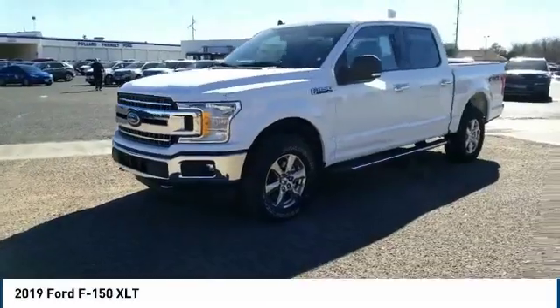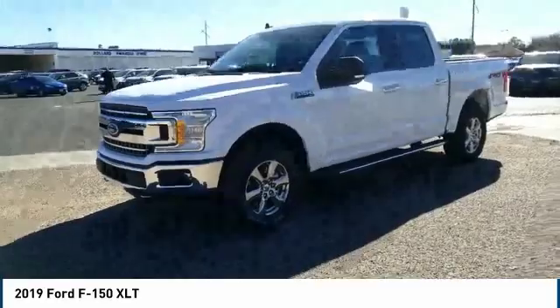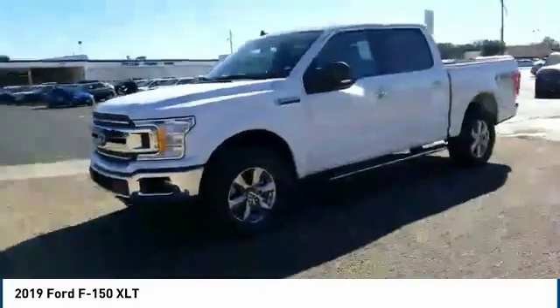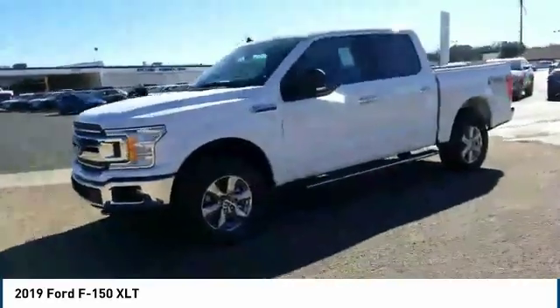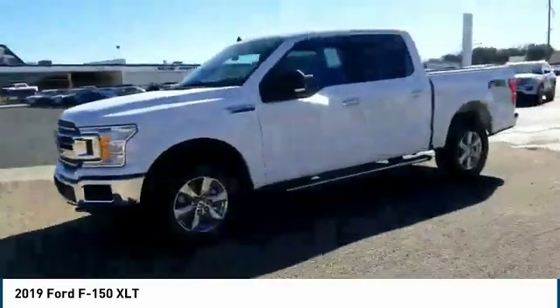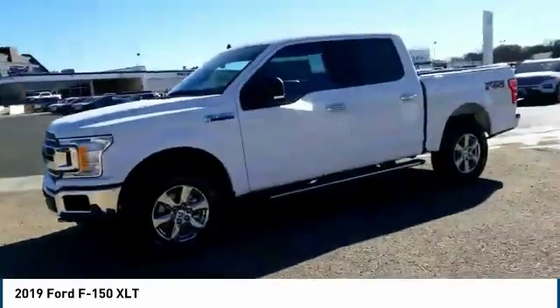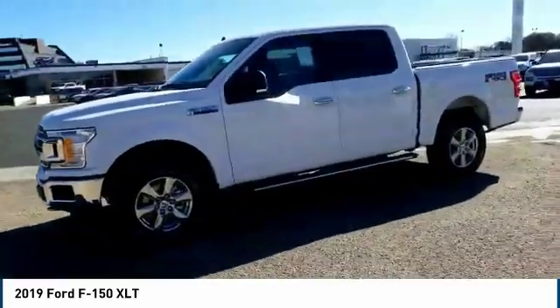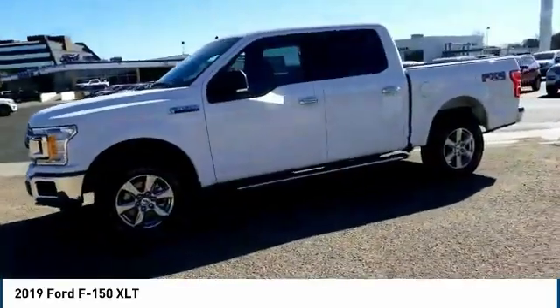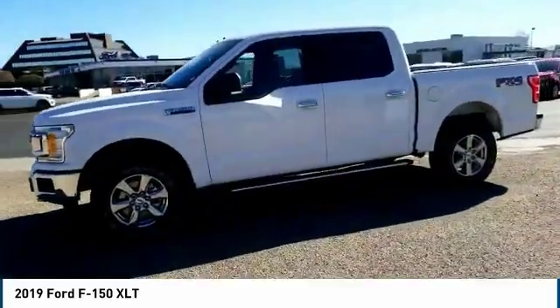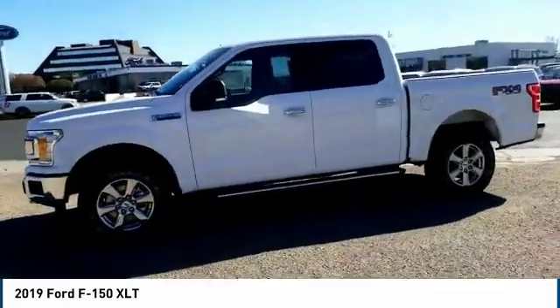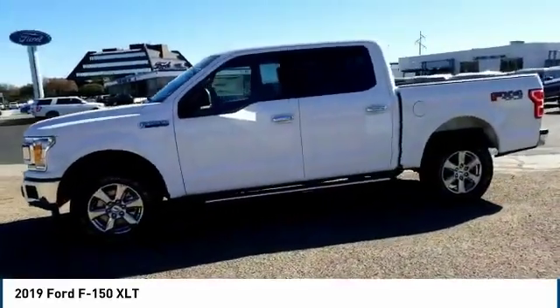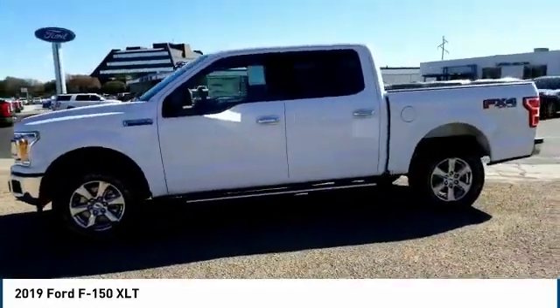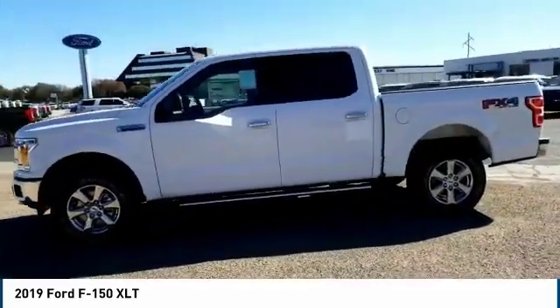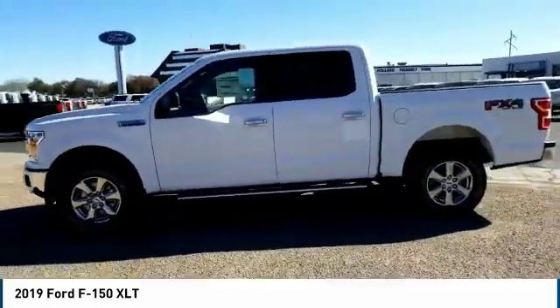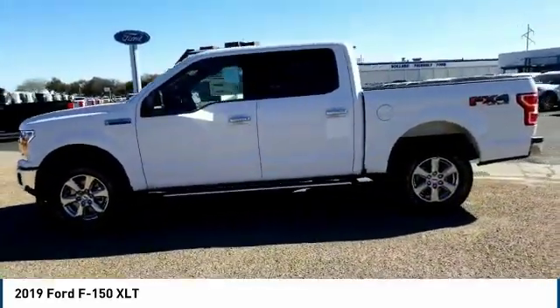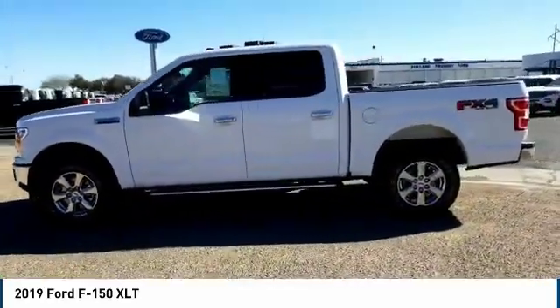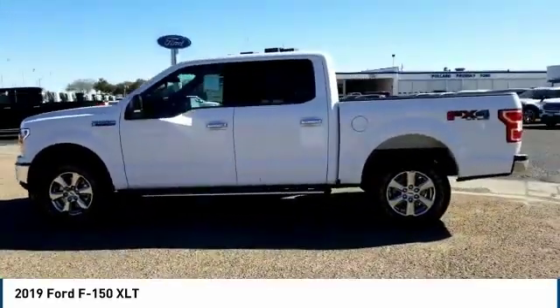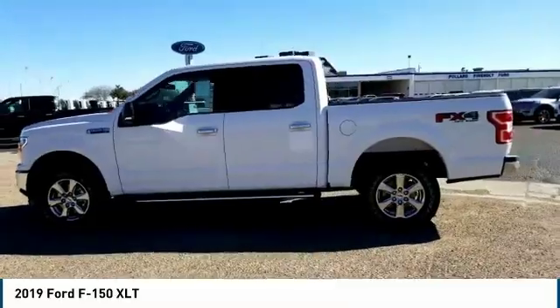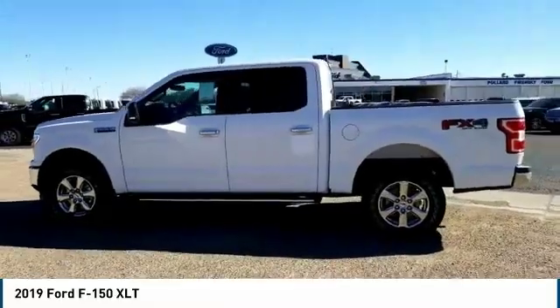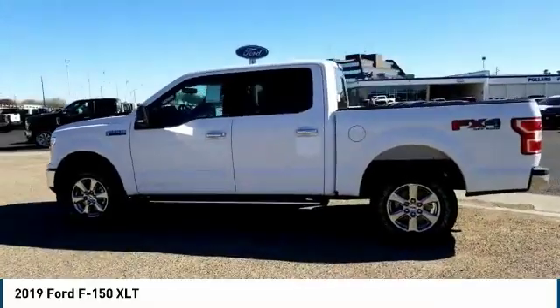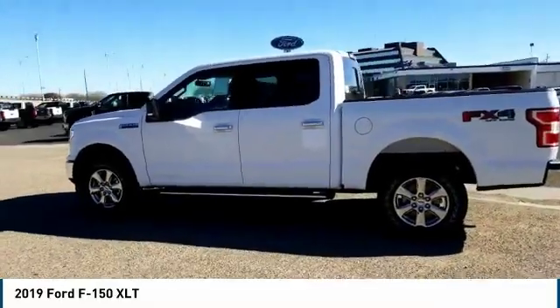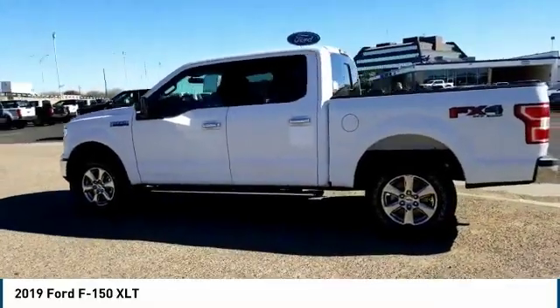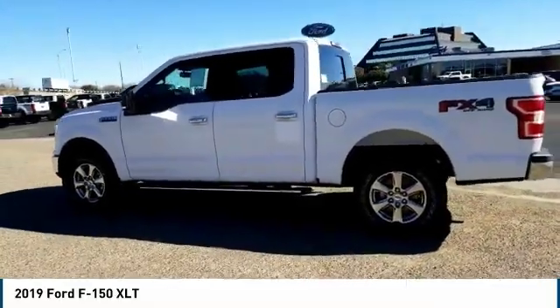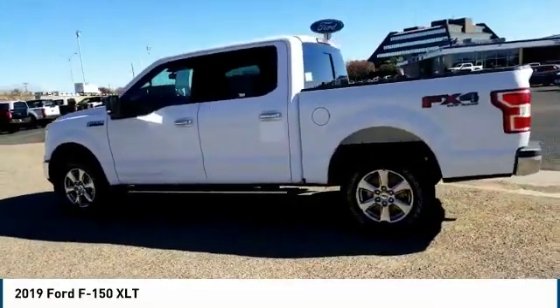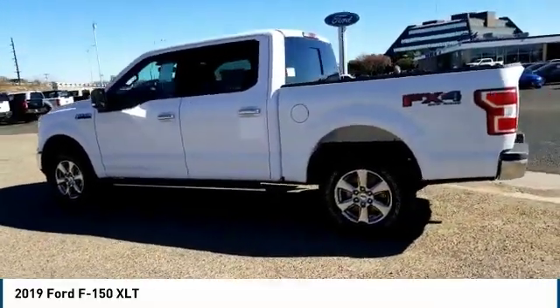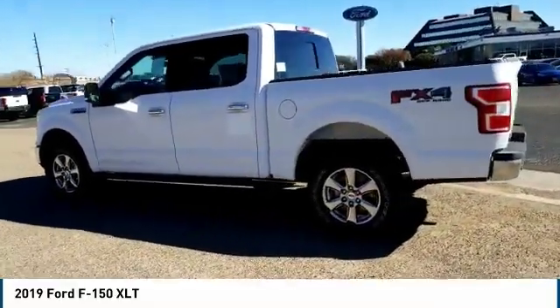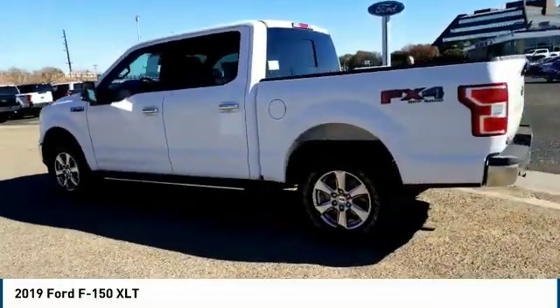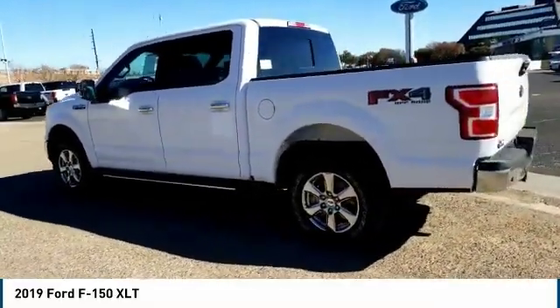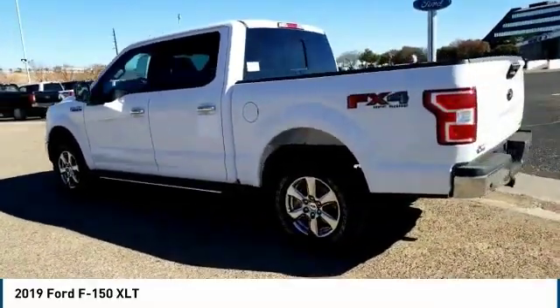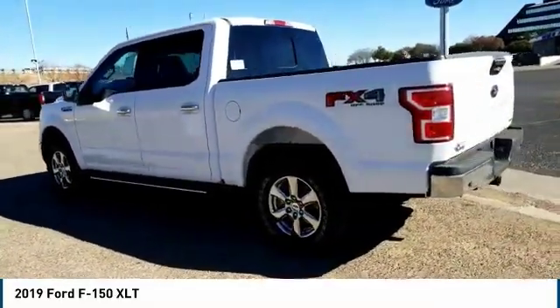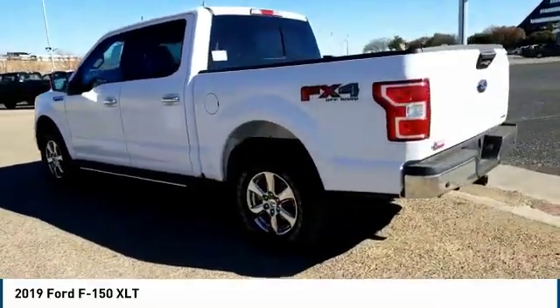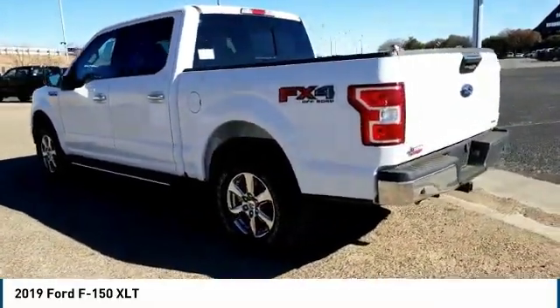You are going to love the 2019 F-150. A Ford F-150 knows how to handle any situation. It's built to follow orders, no whining.